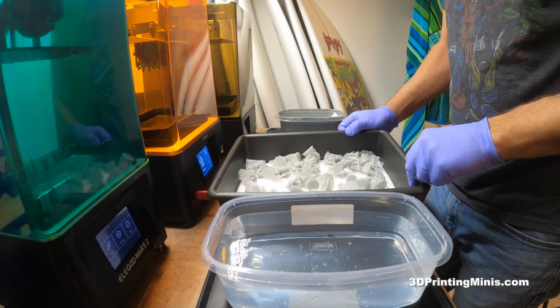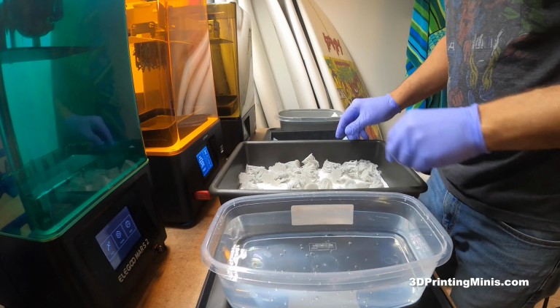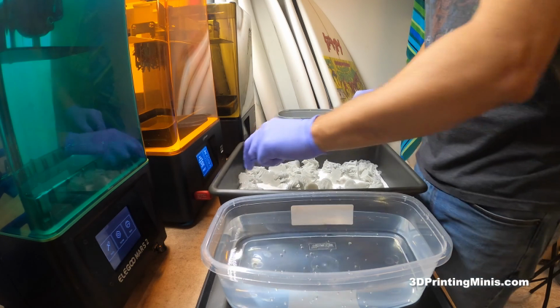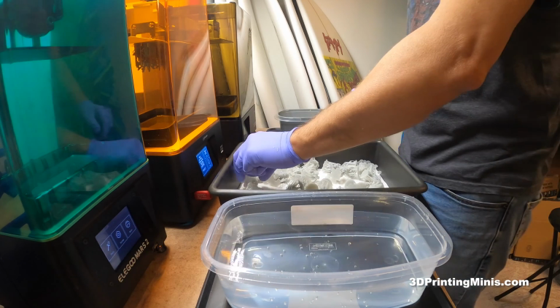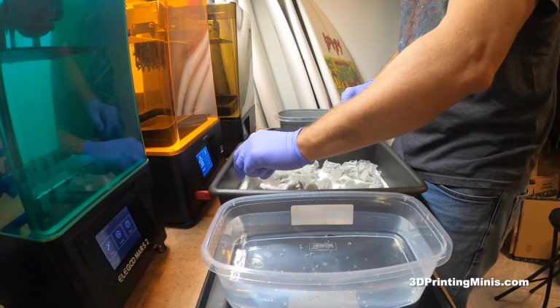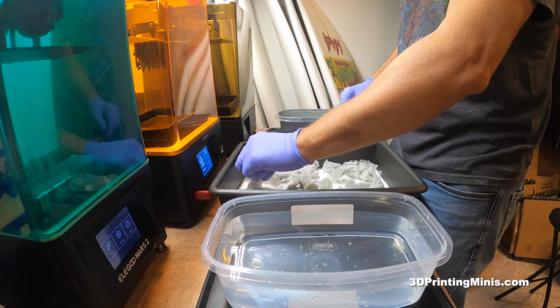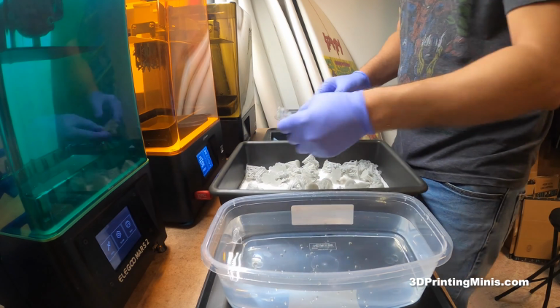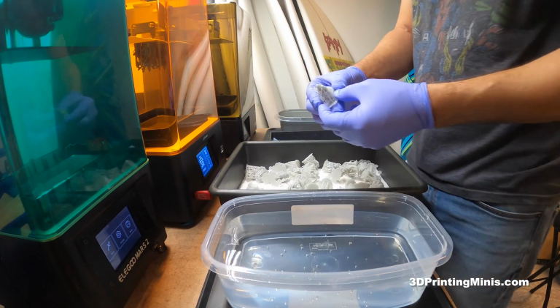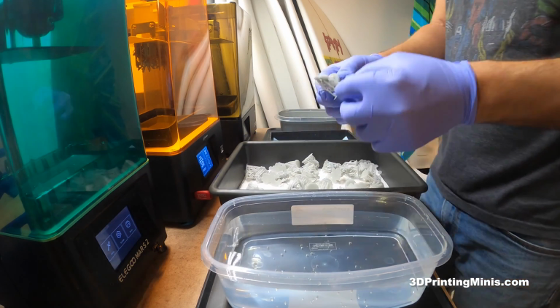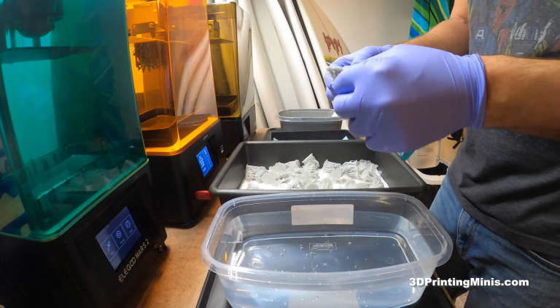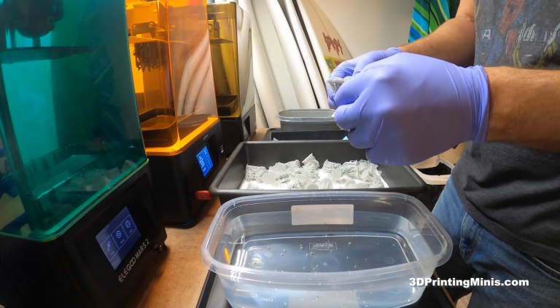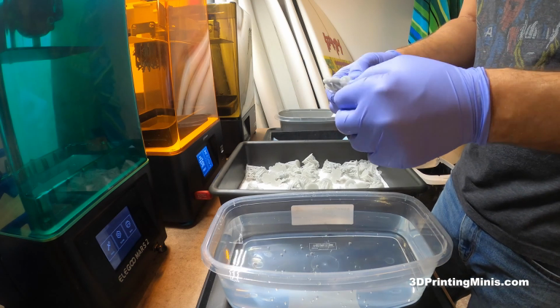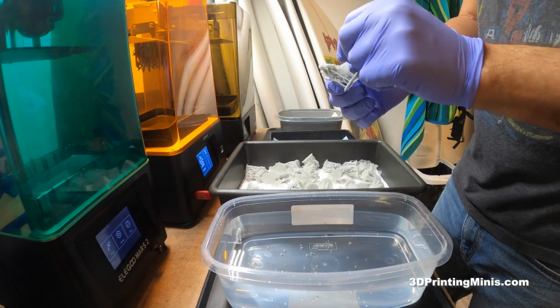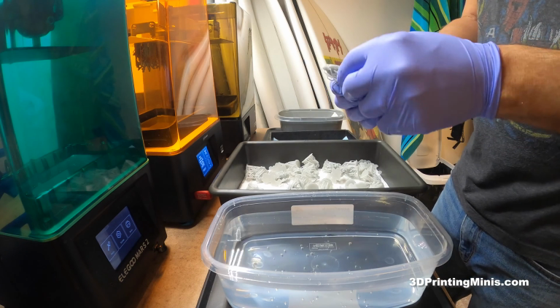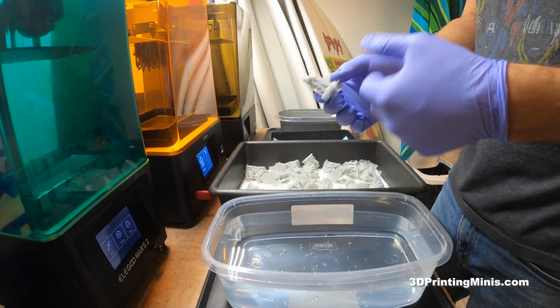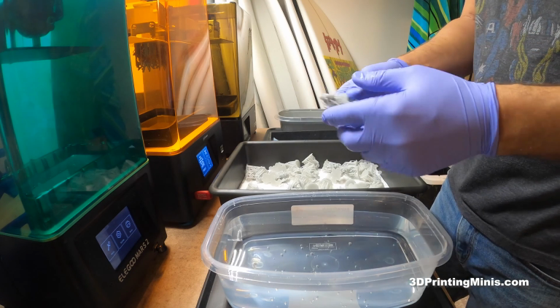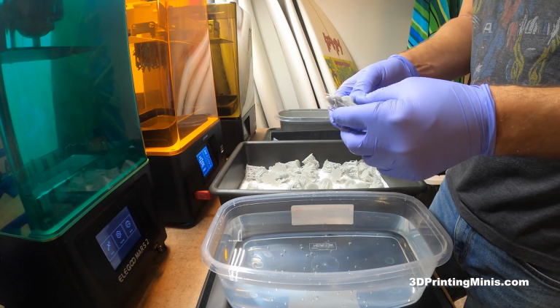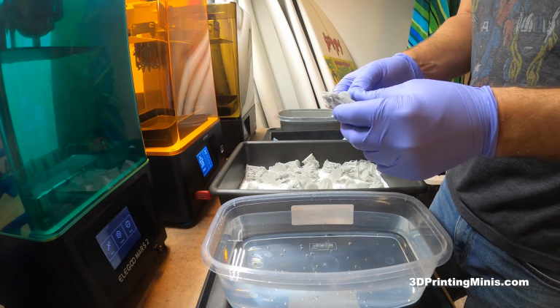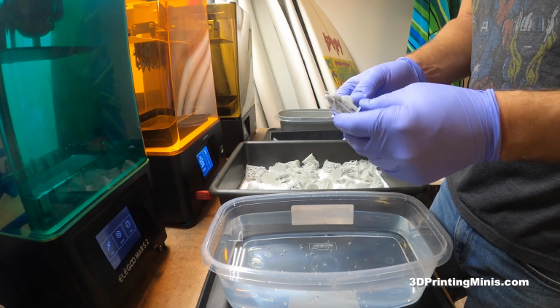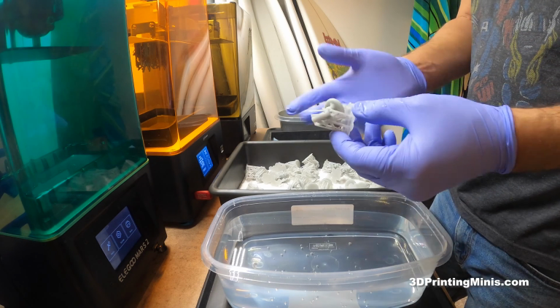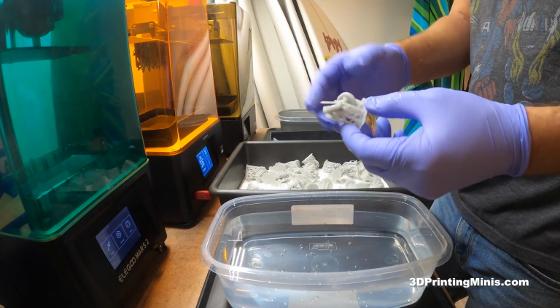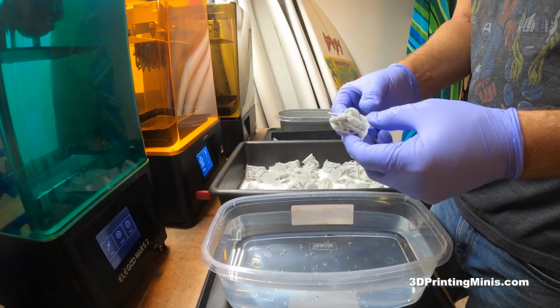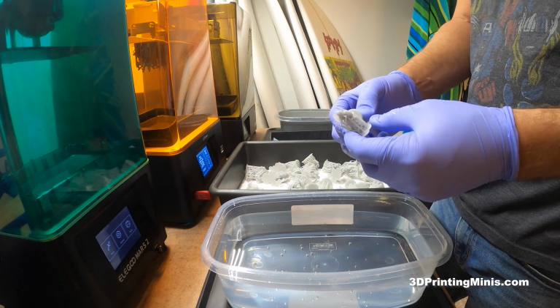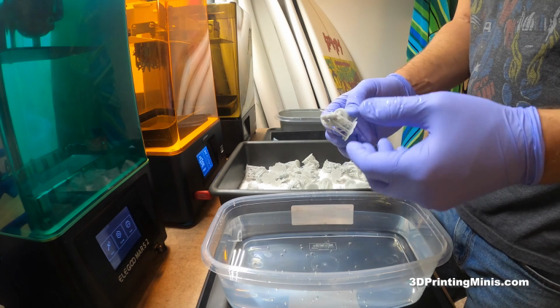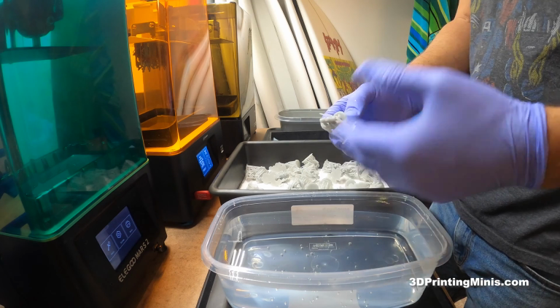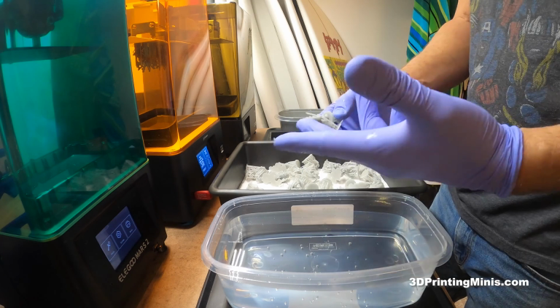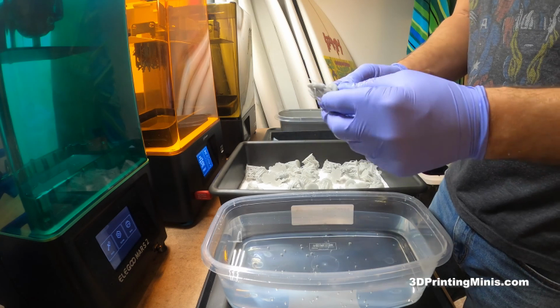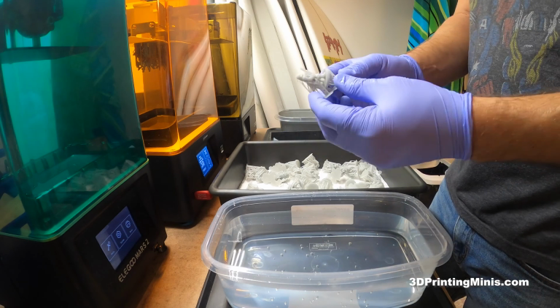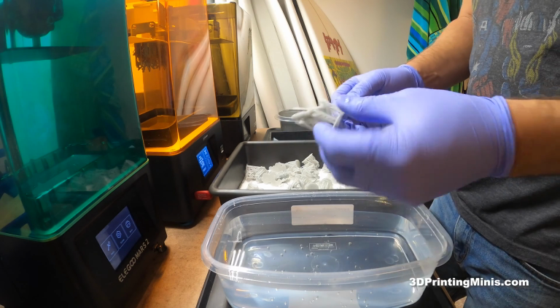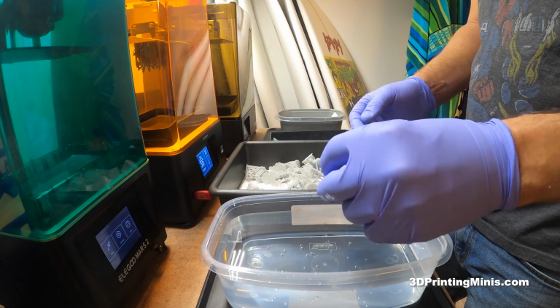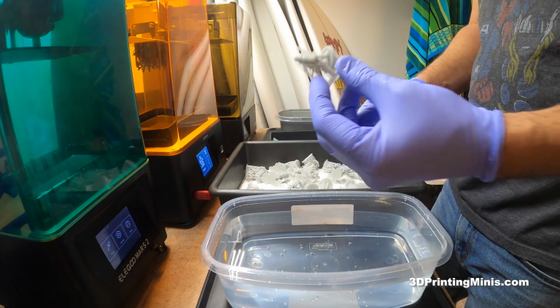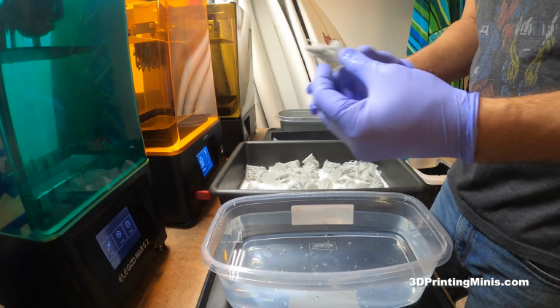Now we're going to very easily take these supports off. Back in the old days I used to take them off when they were cold, or try to nip them off, or make supports way too thick. And before Lychee Slicer and Chitubox had better automatic supports, it was kind of a nightmare. Now it's great.